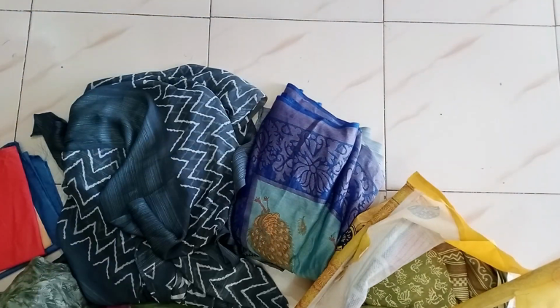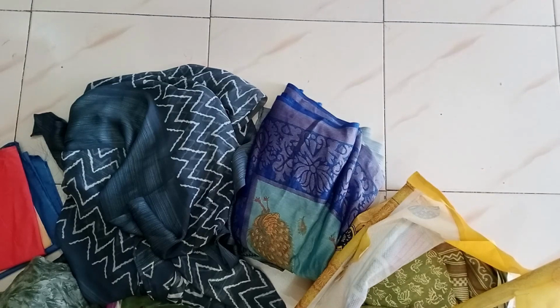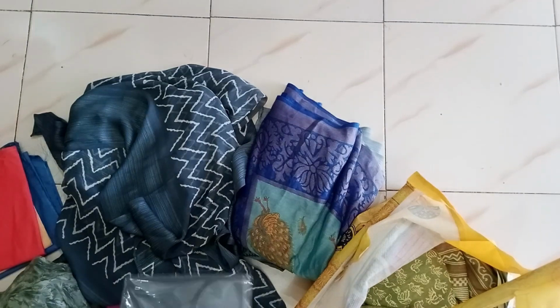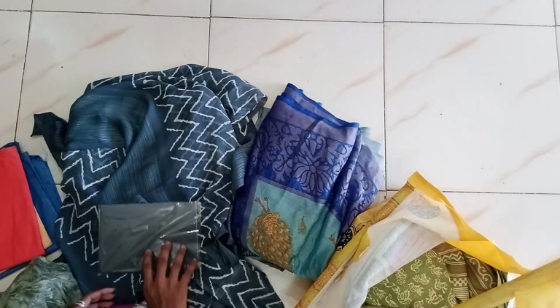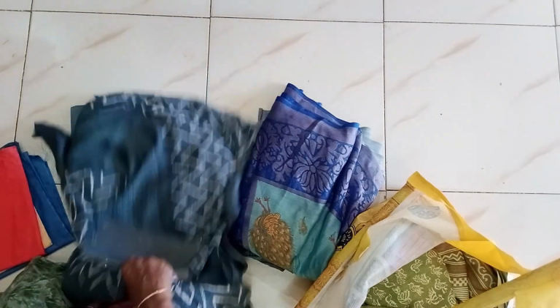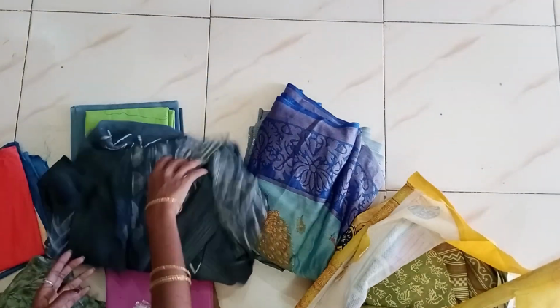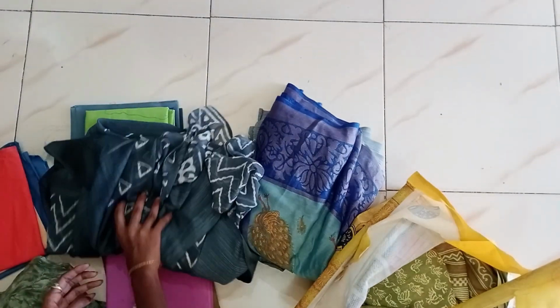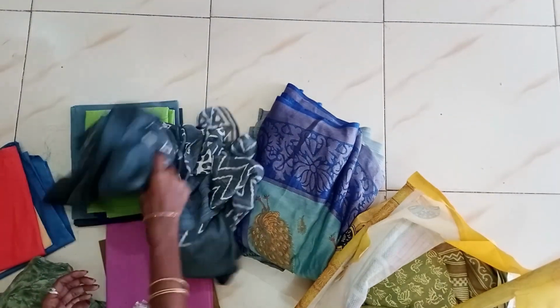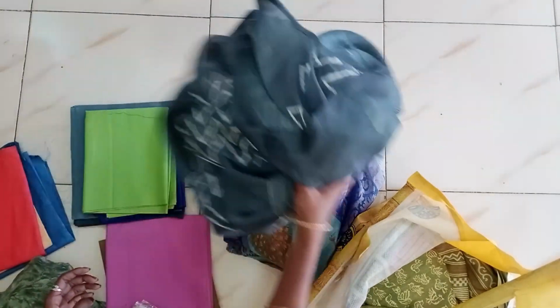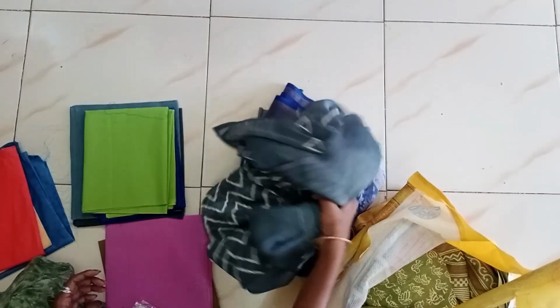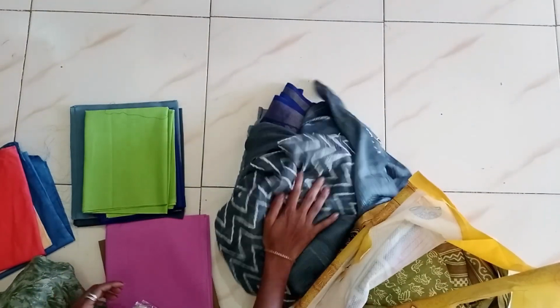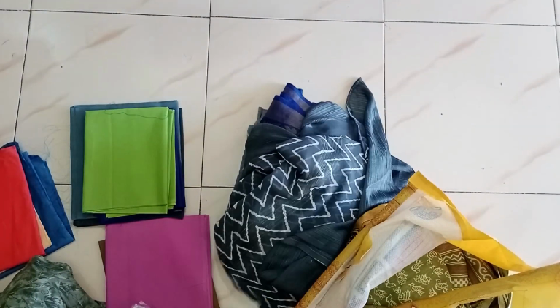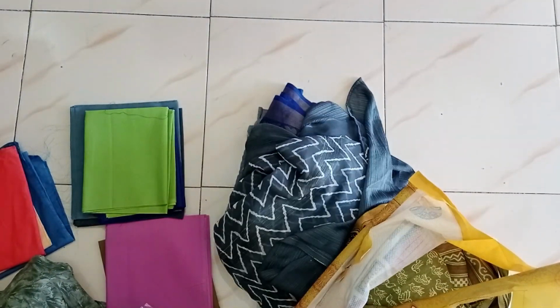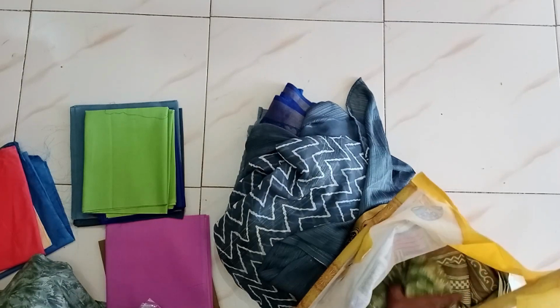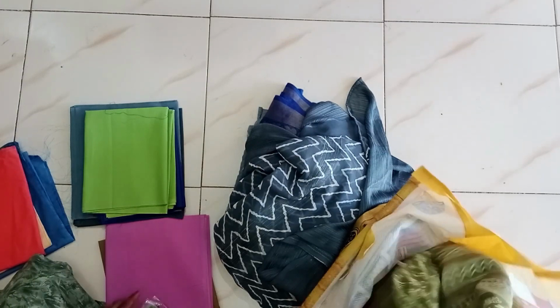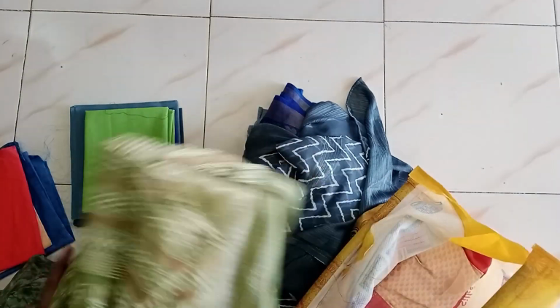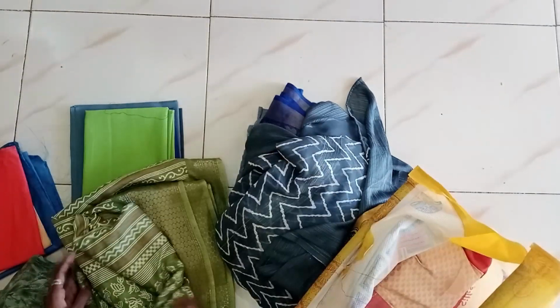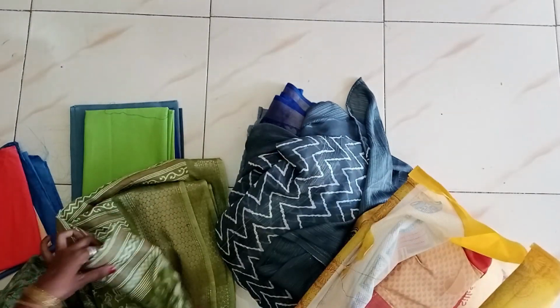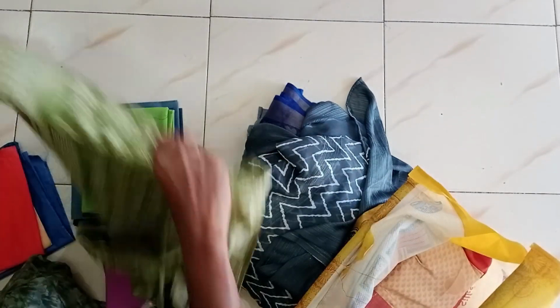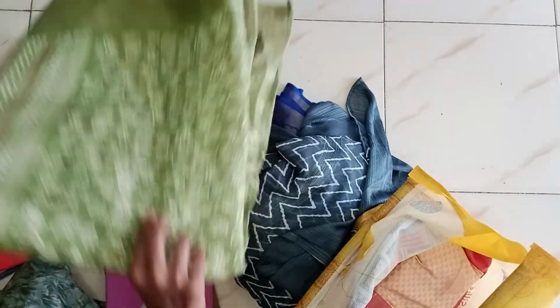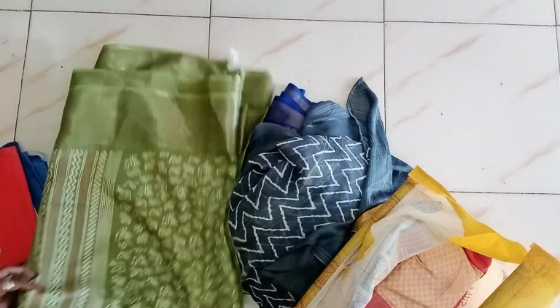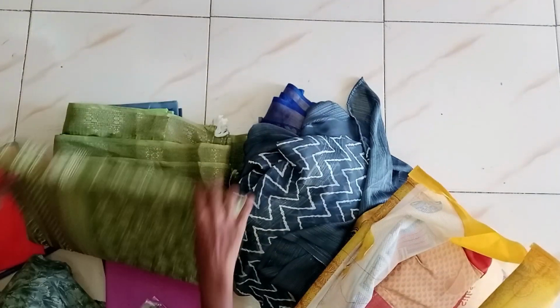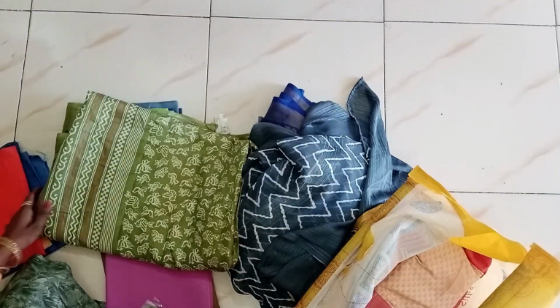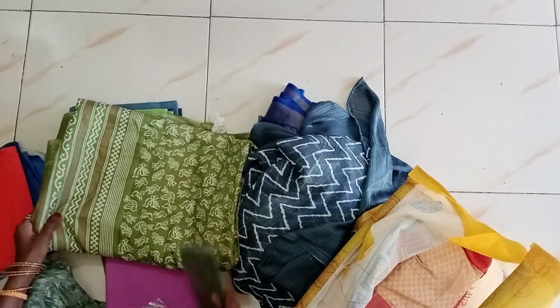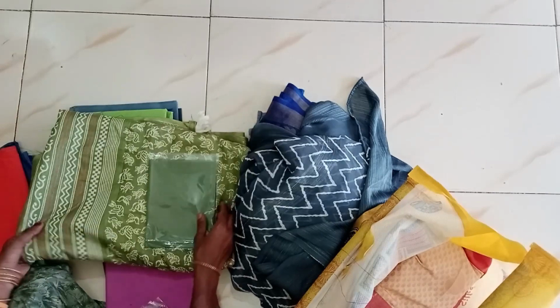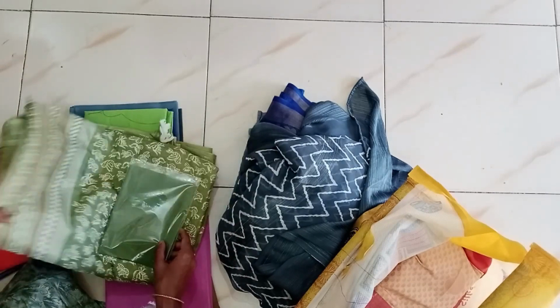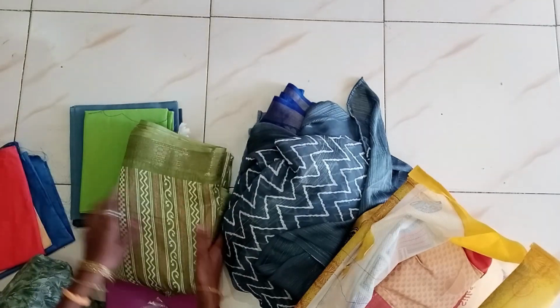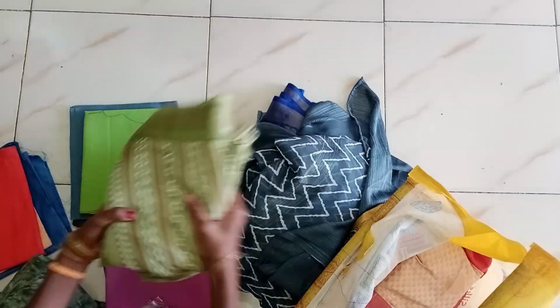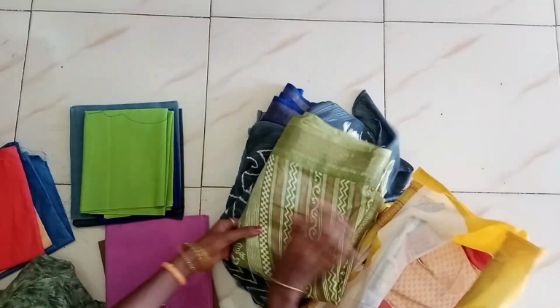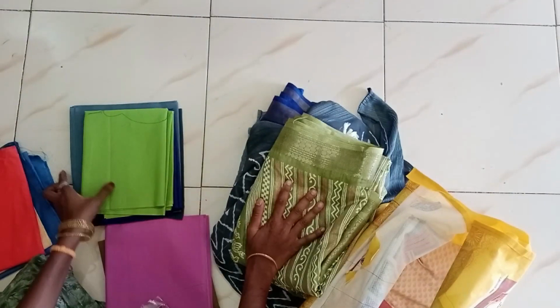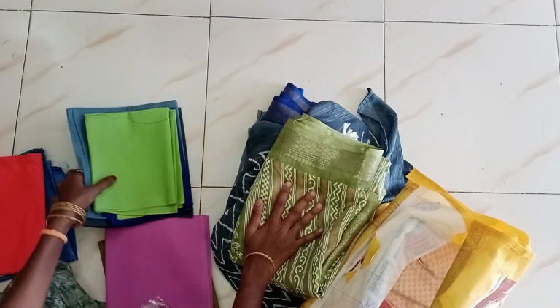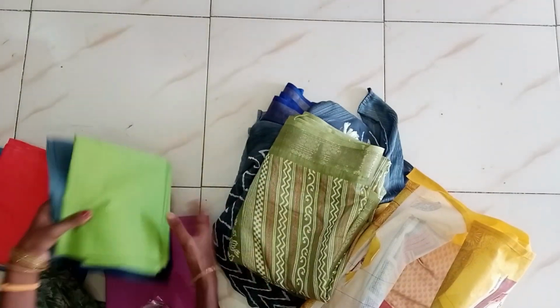We have 4 saris. What do you want to do with these 4 saris? If you want to put a blouse or a wool-side blouse, if you want to put a blouse, you can cut a blouse.